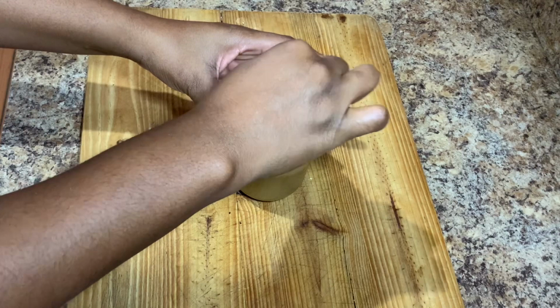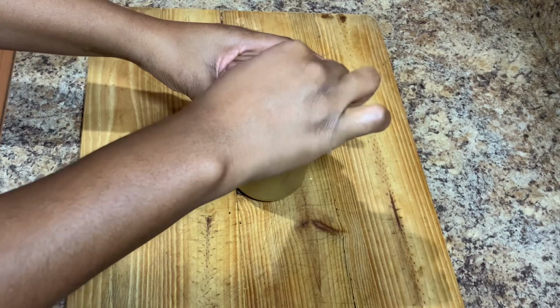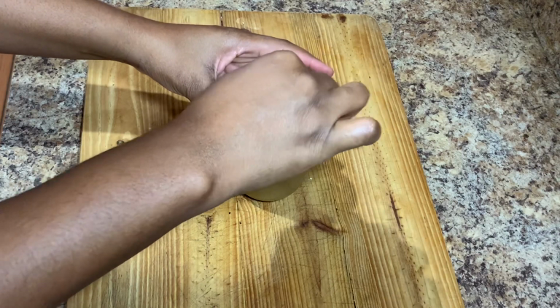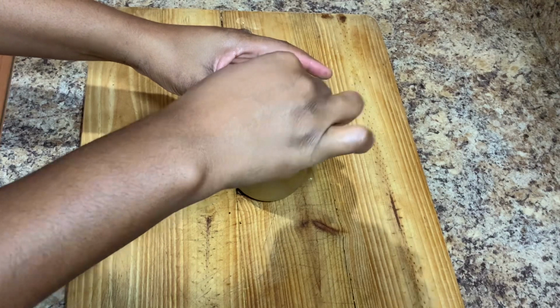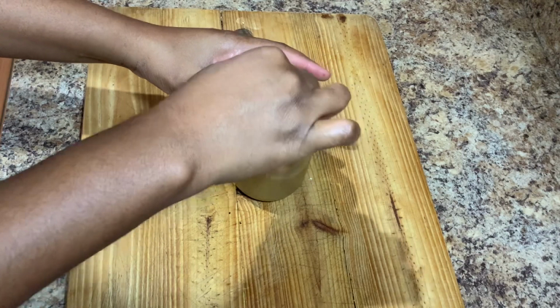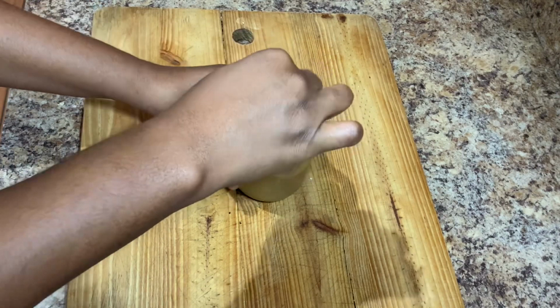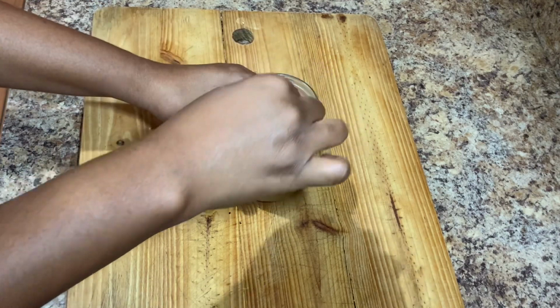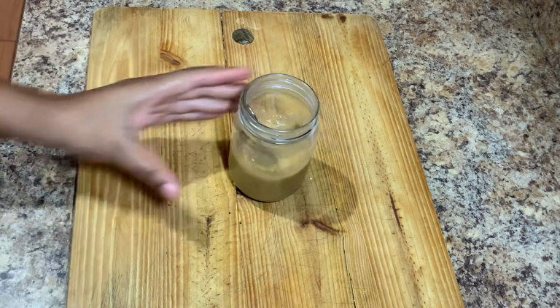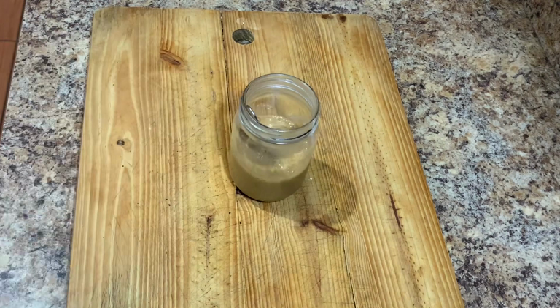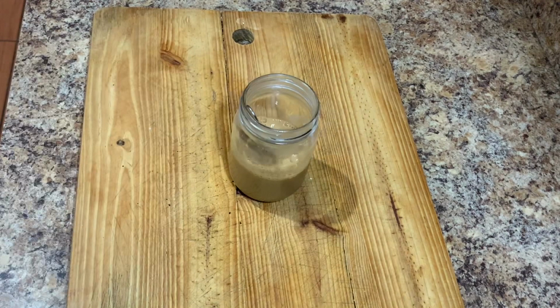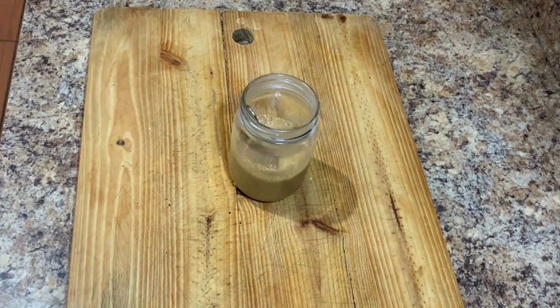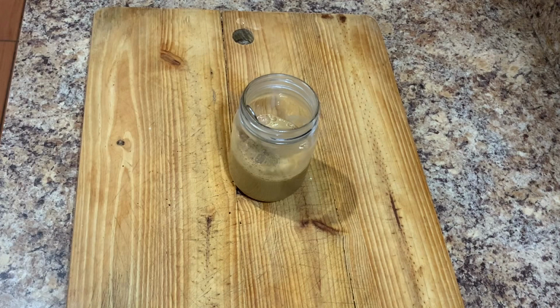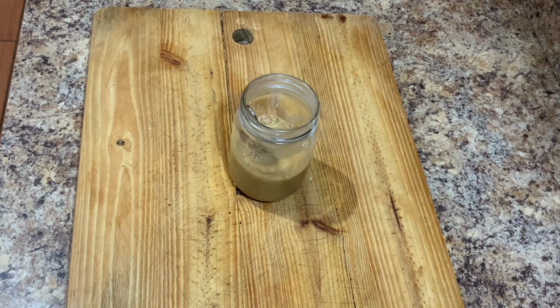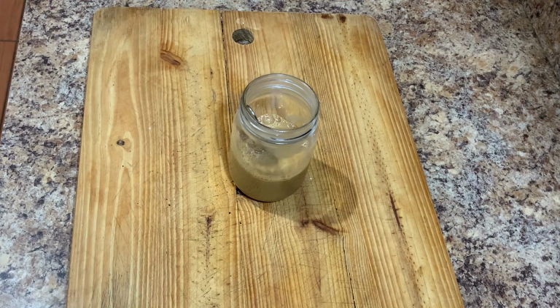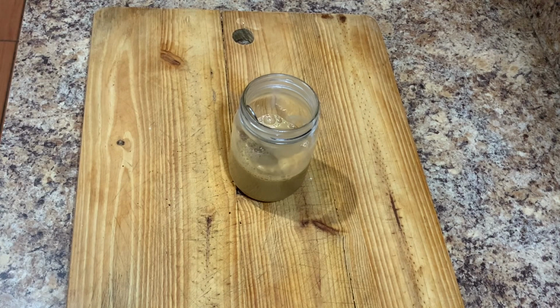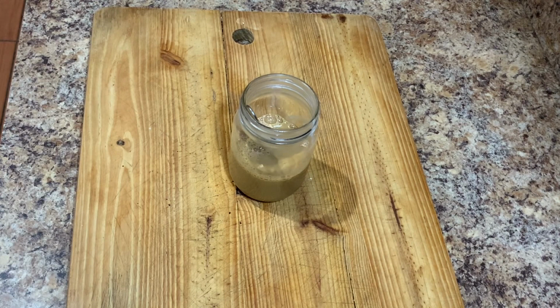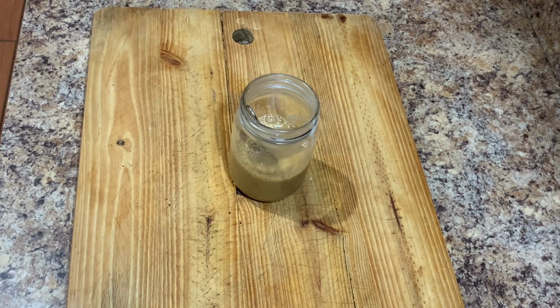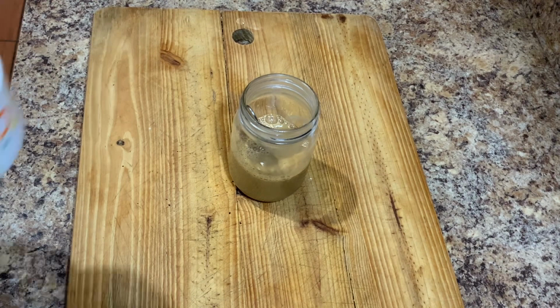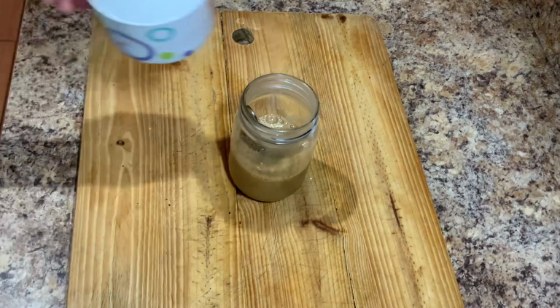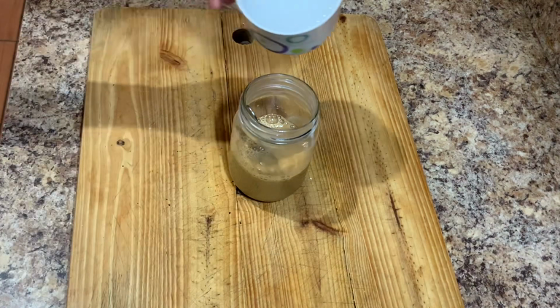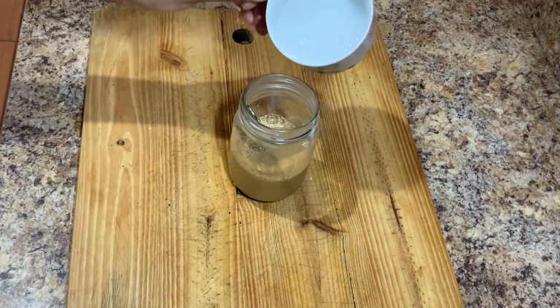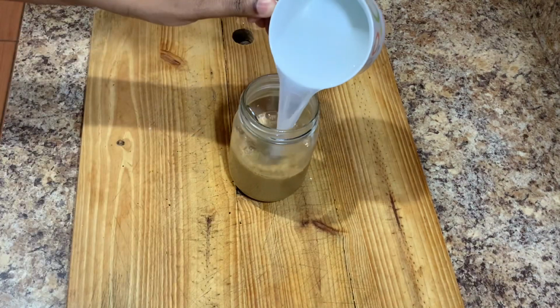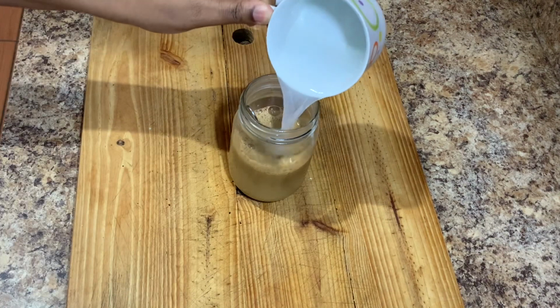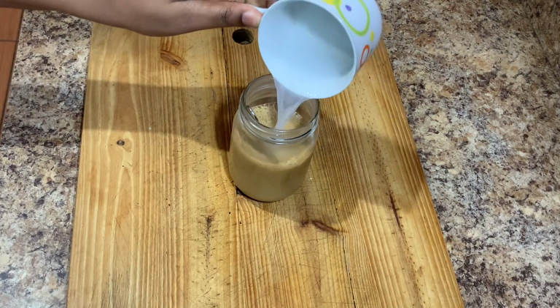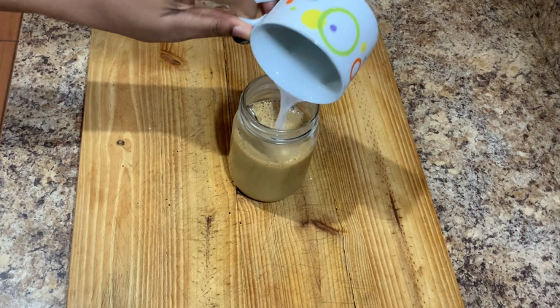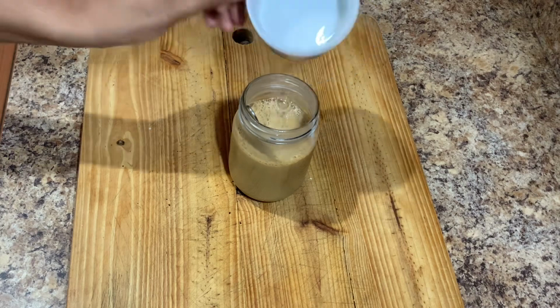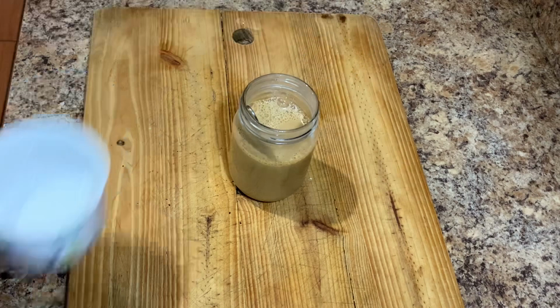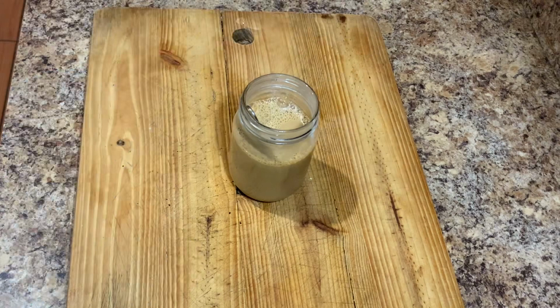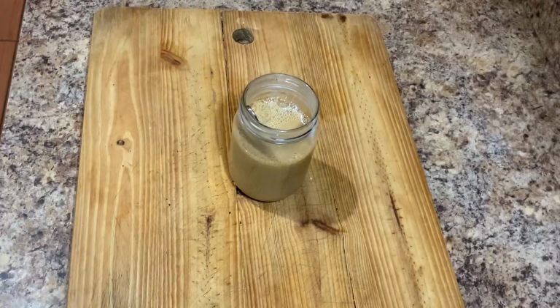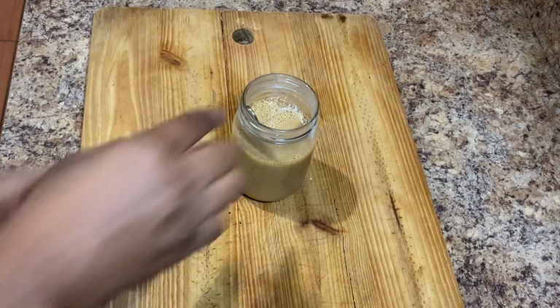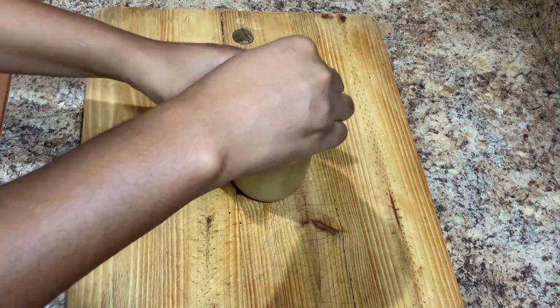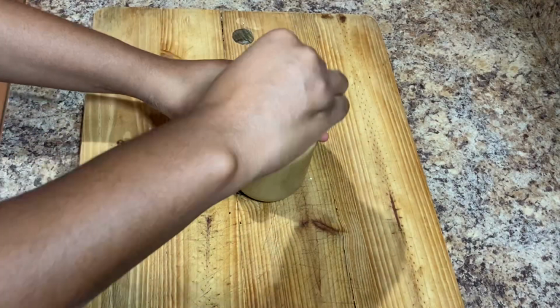Add some more hot water and then go ahead and serve this up ice cold. Really easy, really simple, and it is delicious. So next time you're thinking about going to Starbucks, you can make this at home.